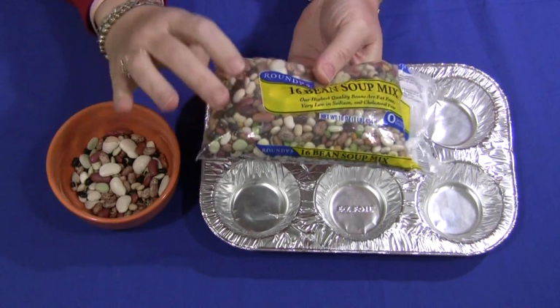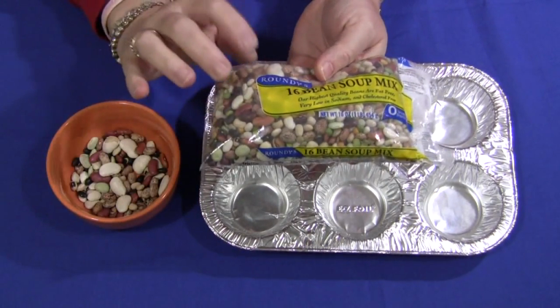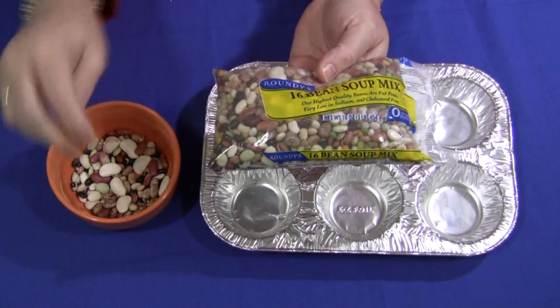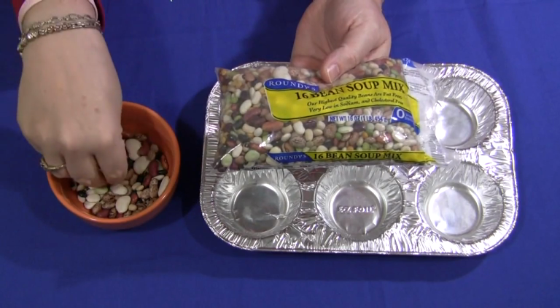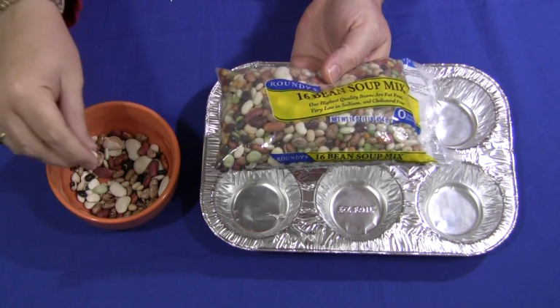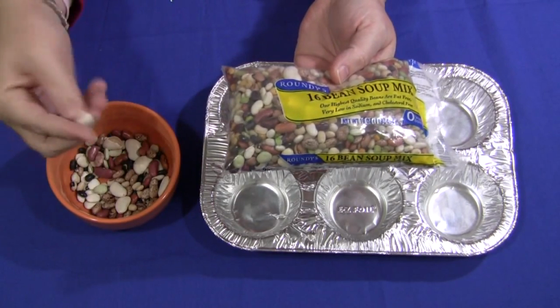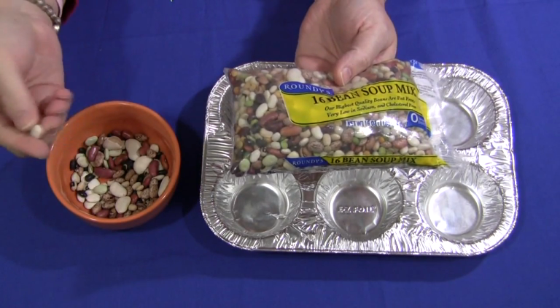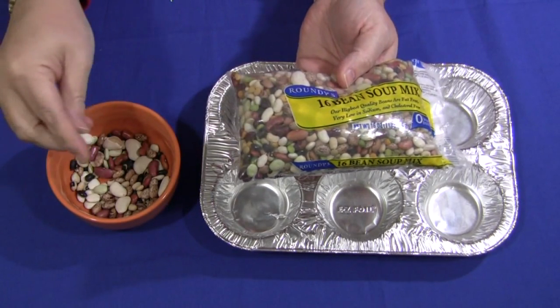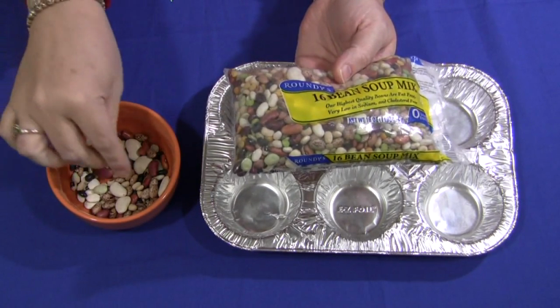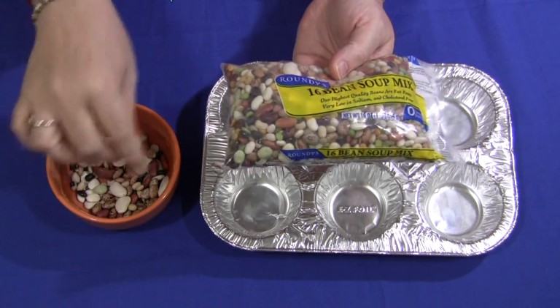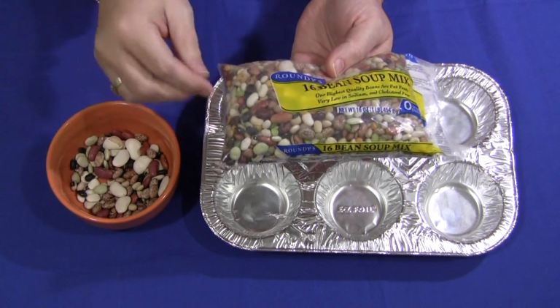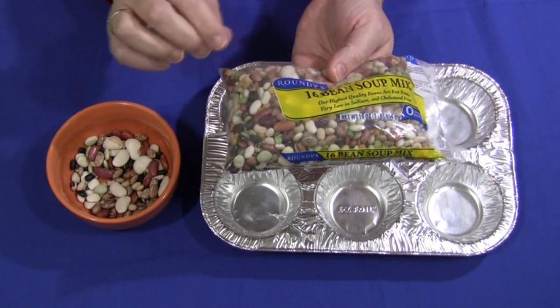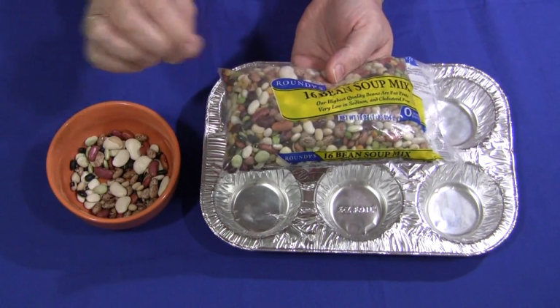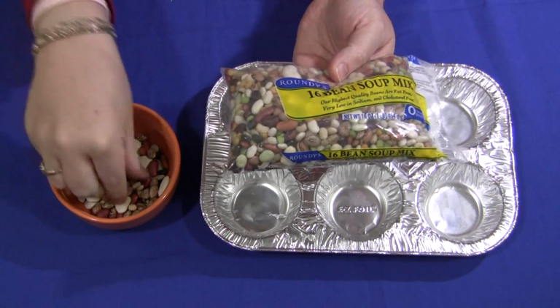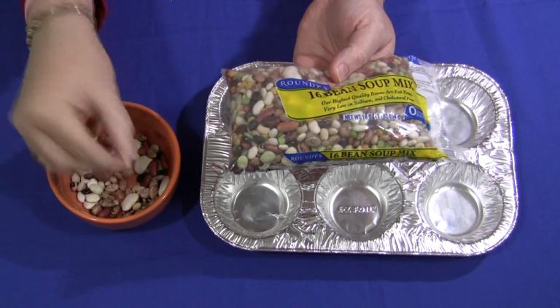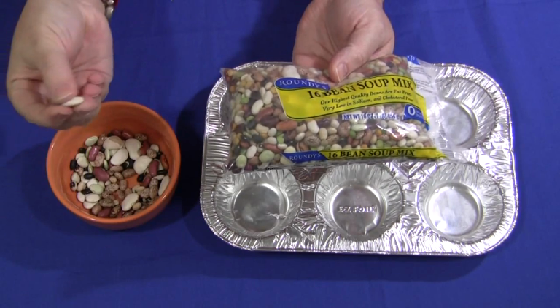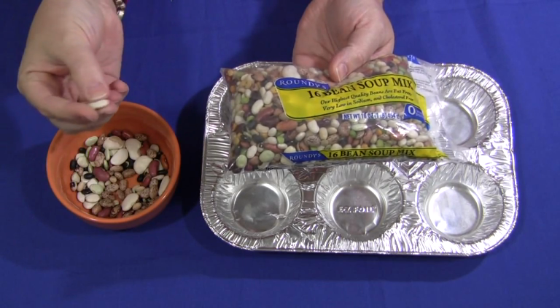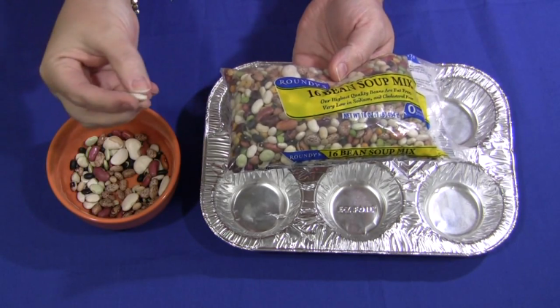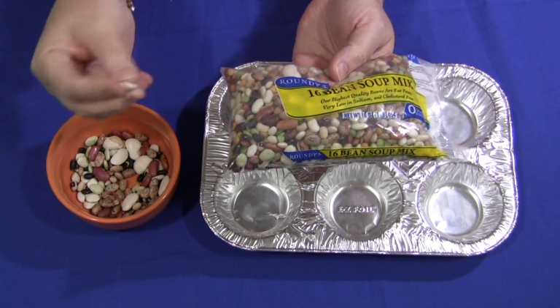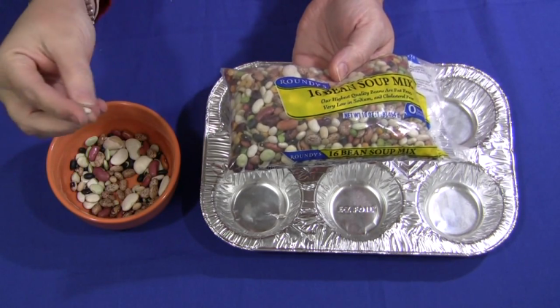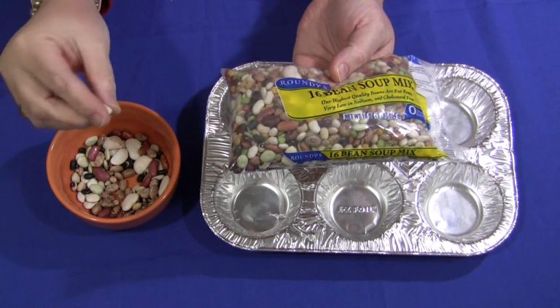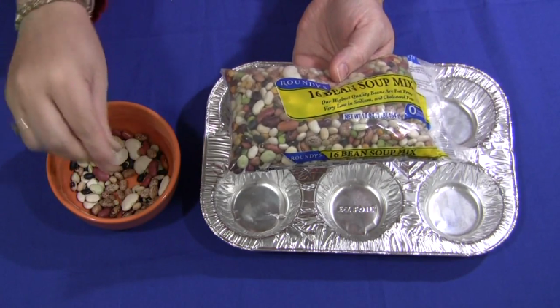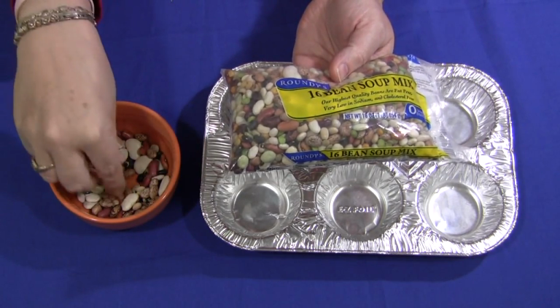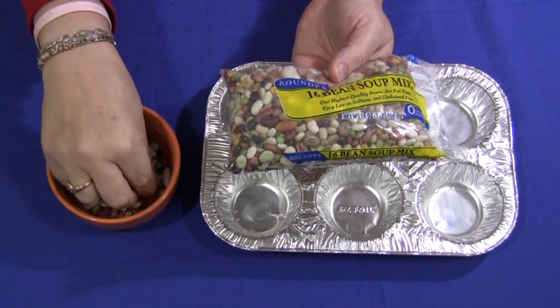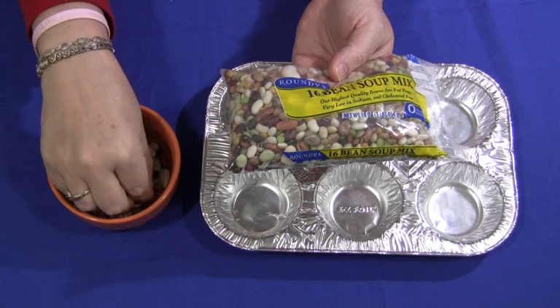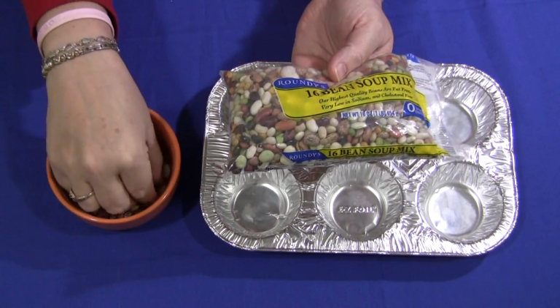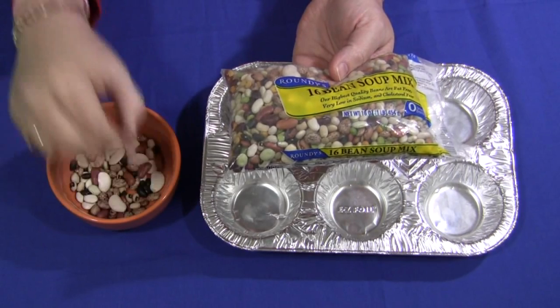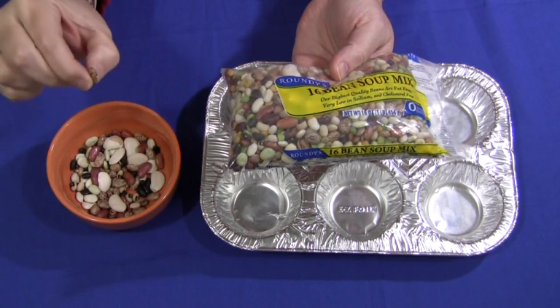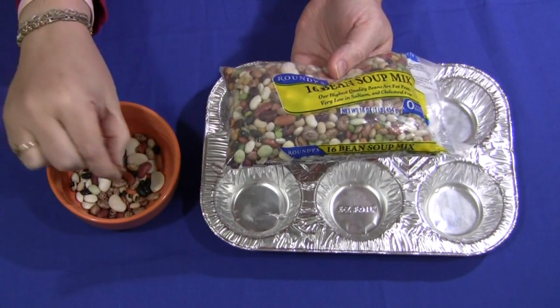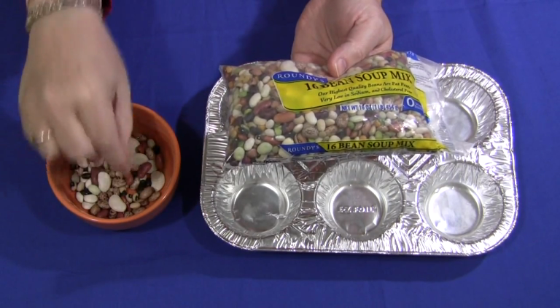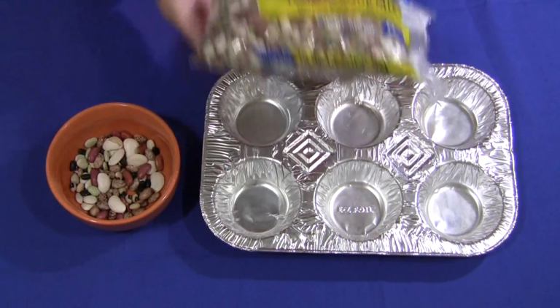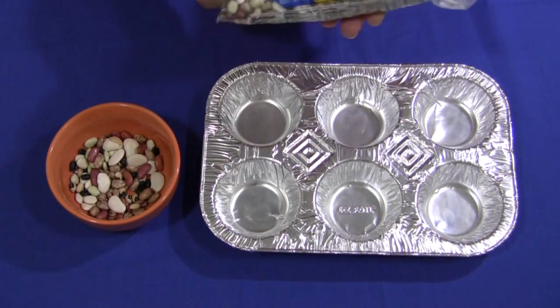I did pick beans that were not similar to each other — different sizes, but not too small. They're excellent for fine motor skills development because children have to pinch, grab, and pick them up. So this is an excellent activity for that as well.